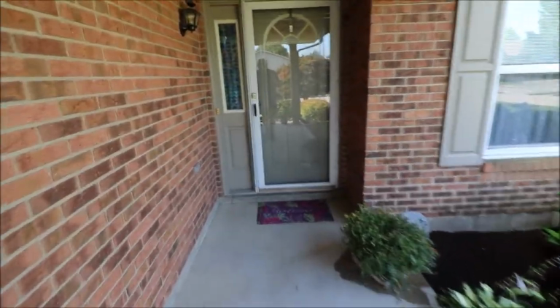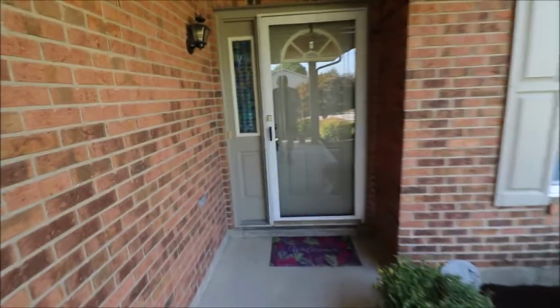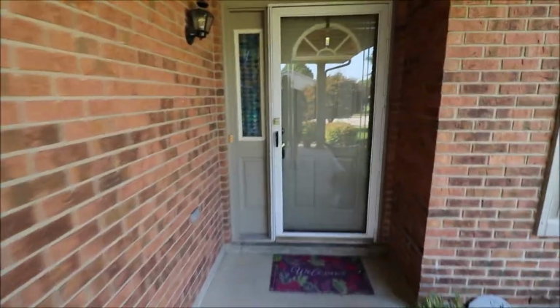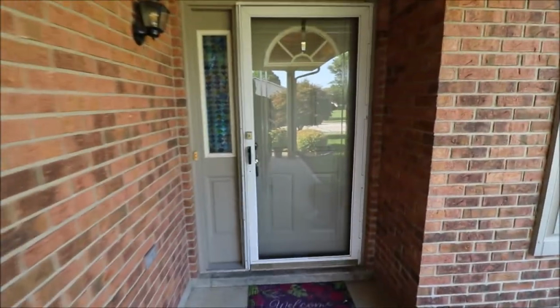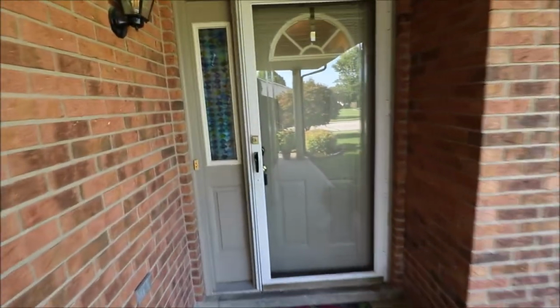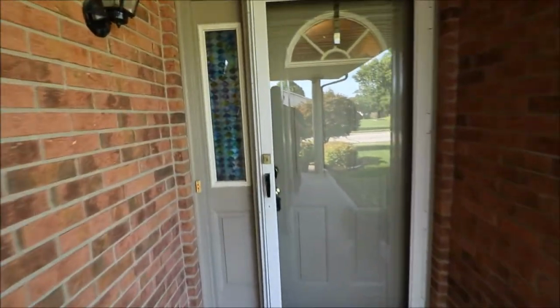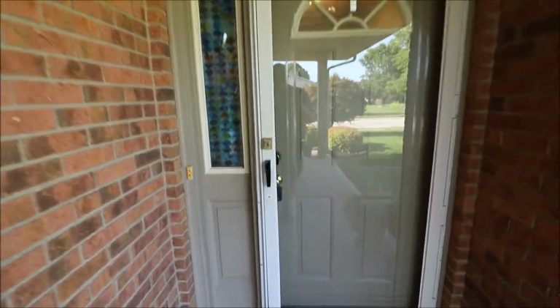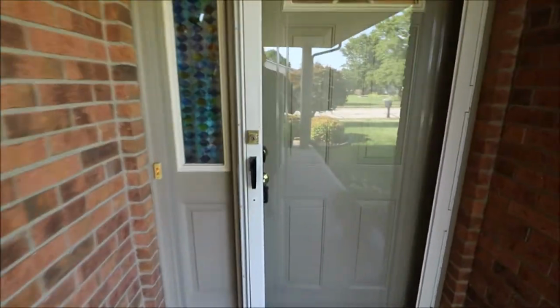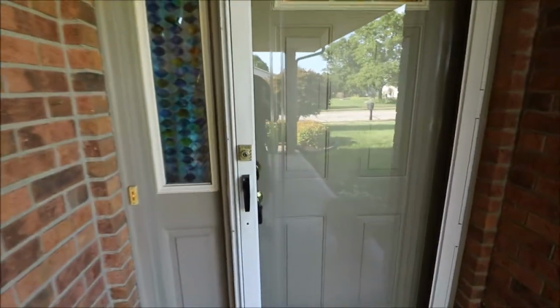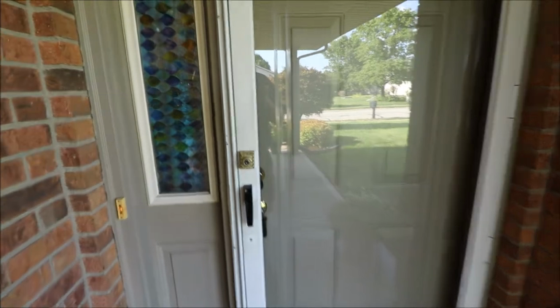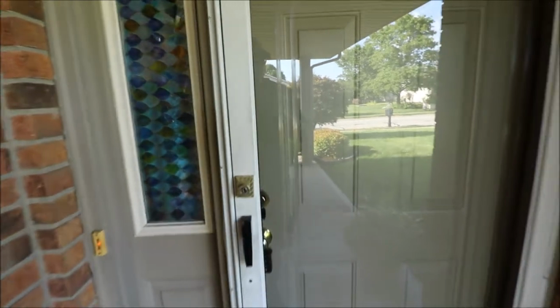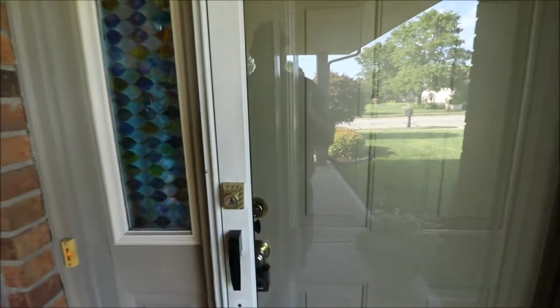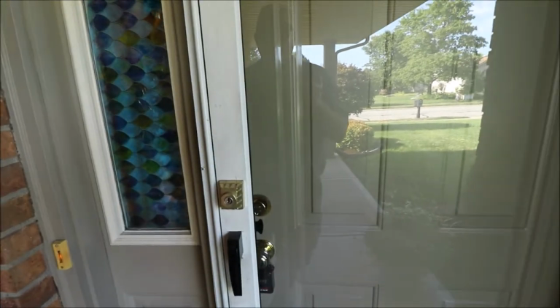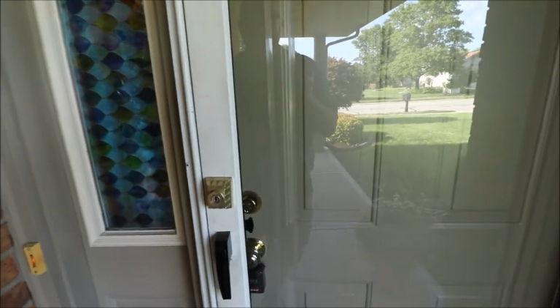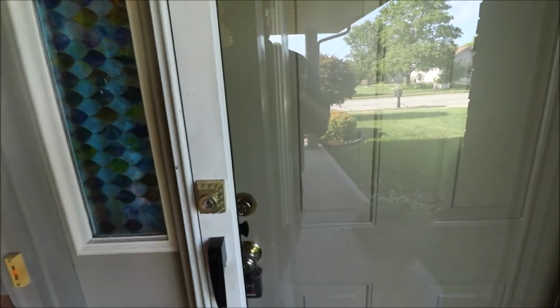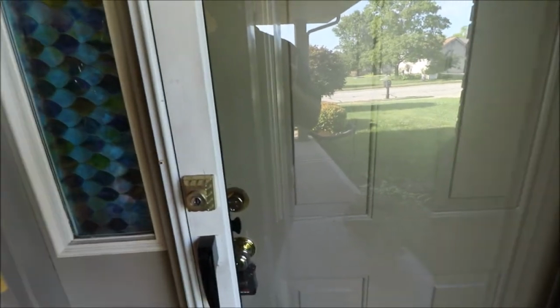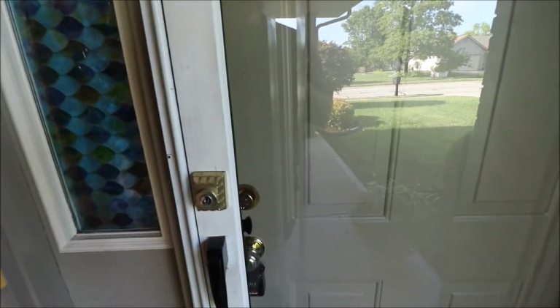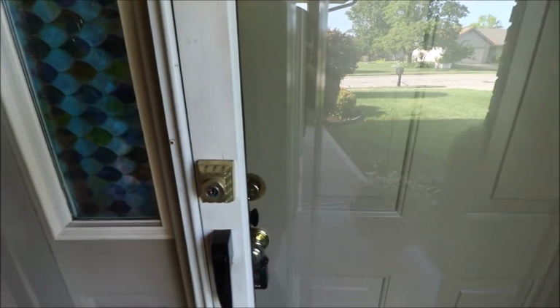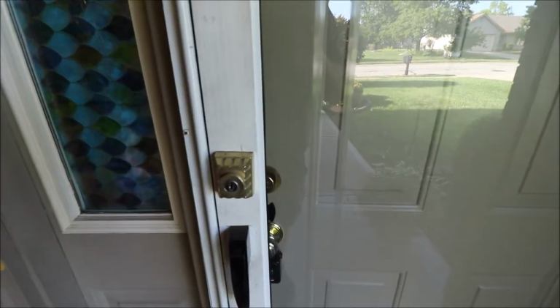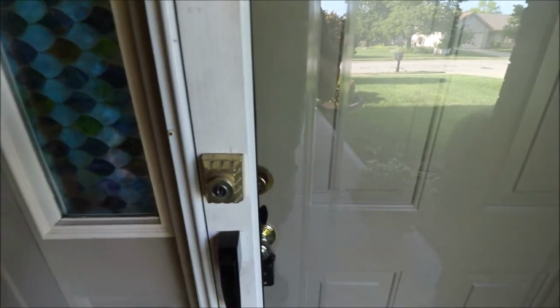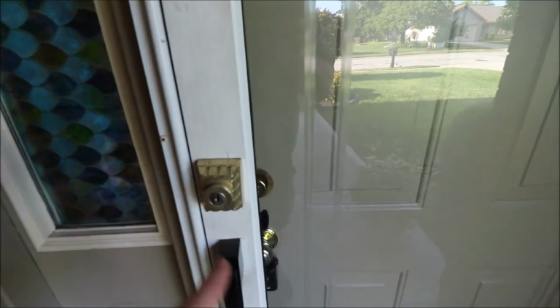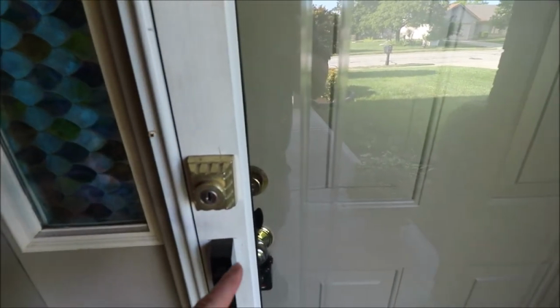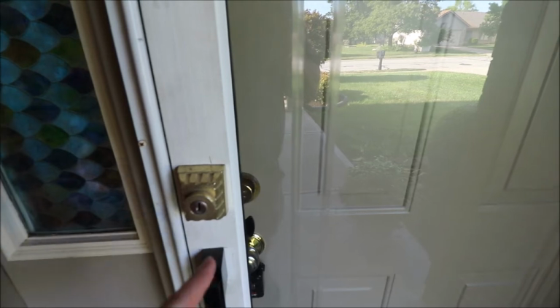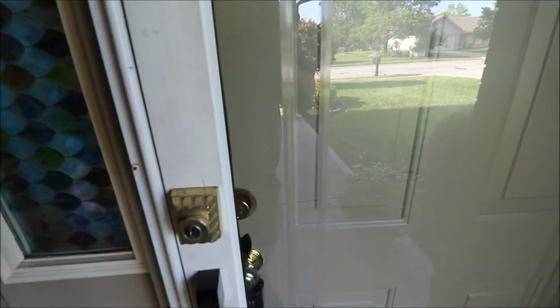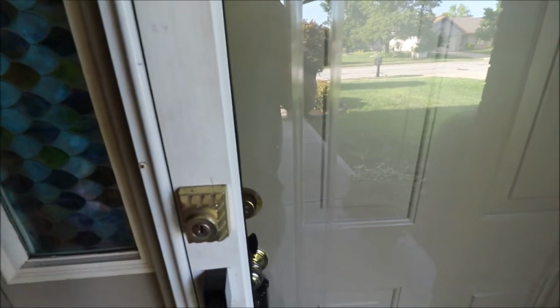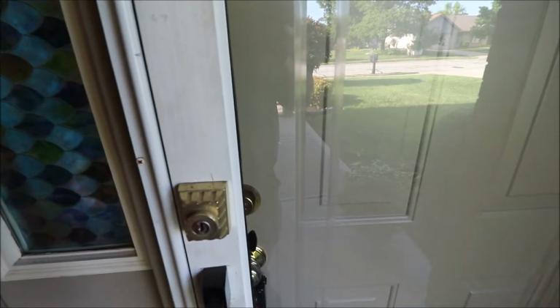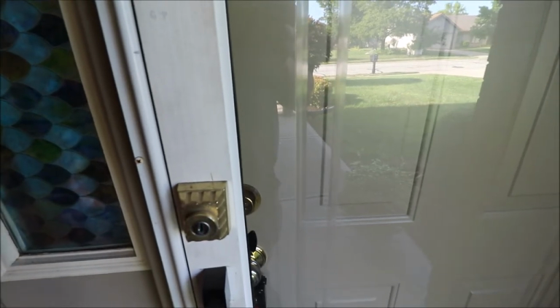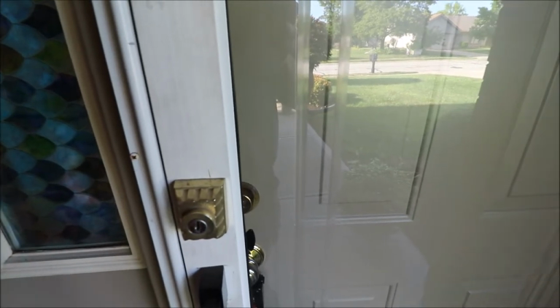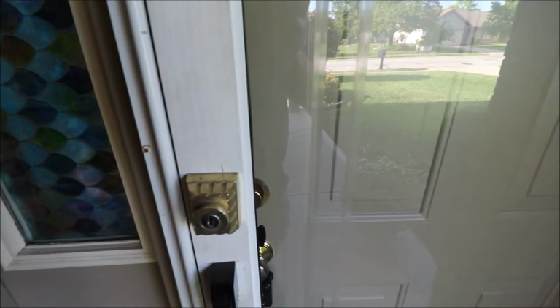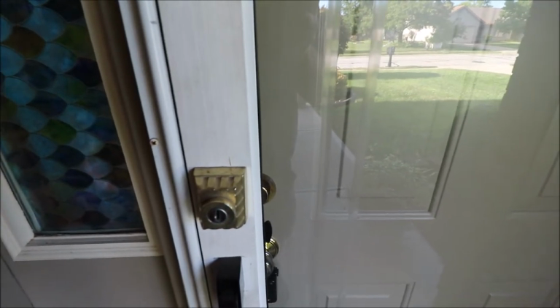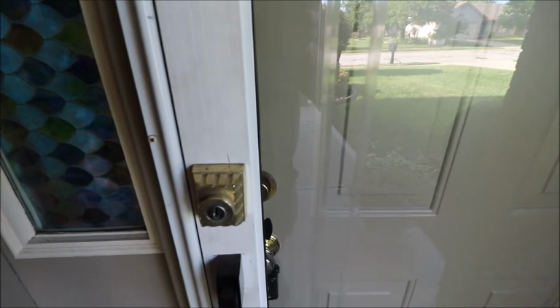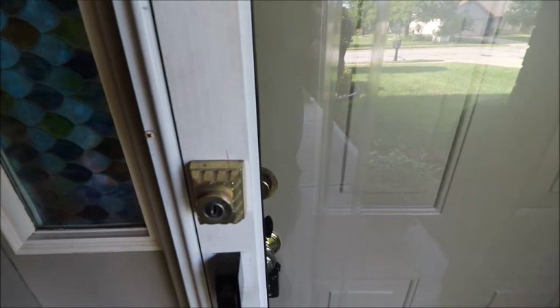Really good condition on the inside, and this is a unique floor plan that if you've looked at these homes, you probably have not seen this layout. So before we go inside, I want to show you the backyard first. I'll meet you out back.